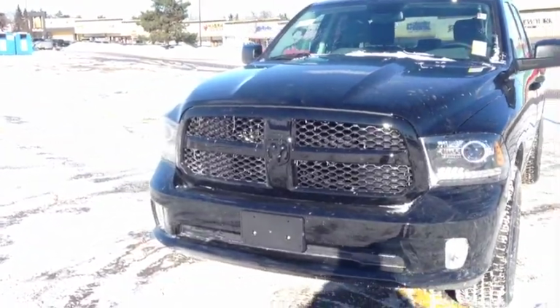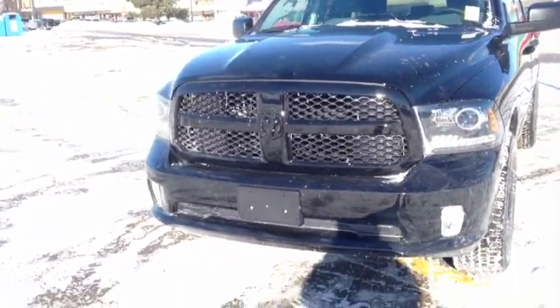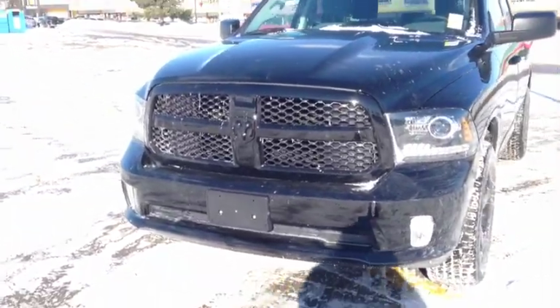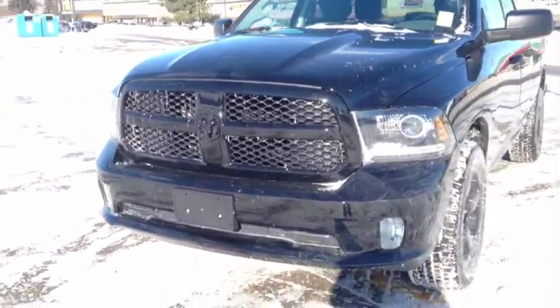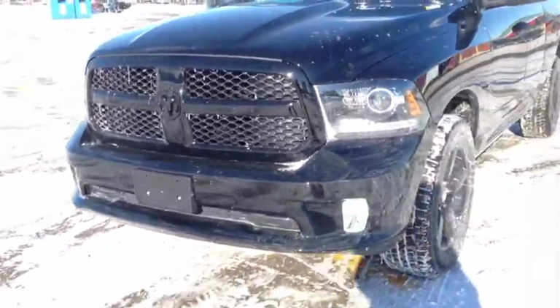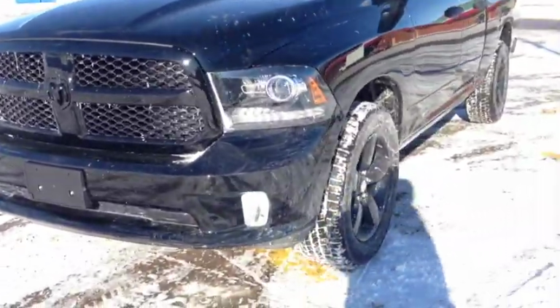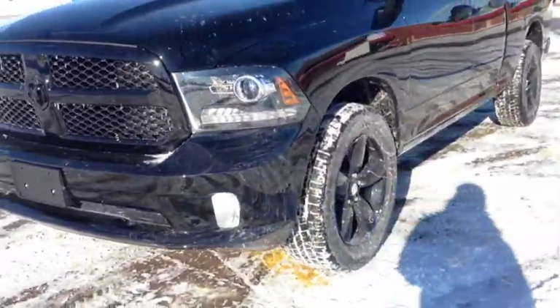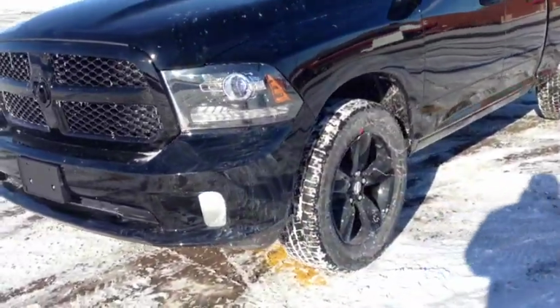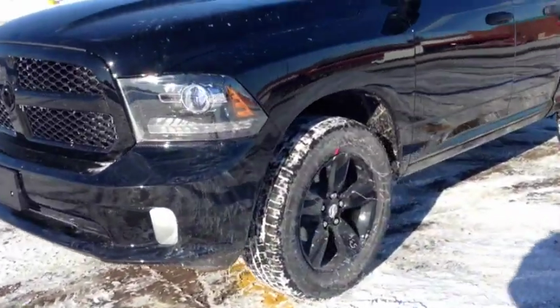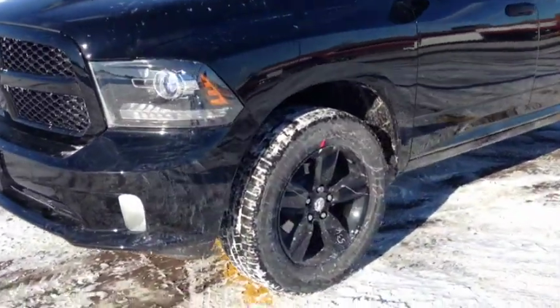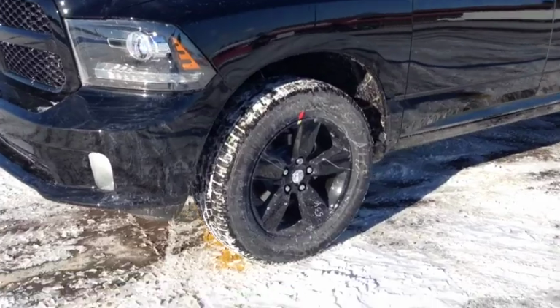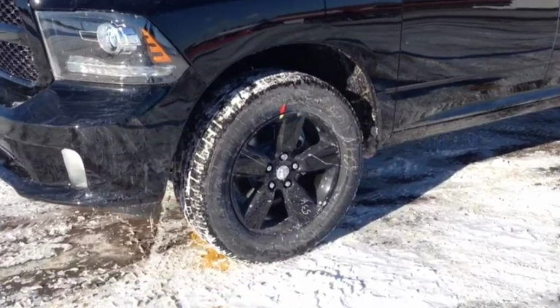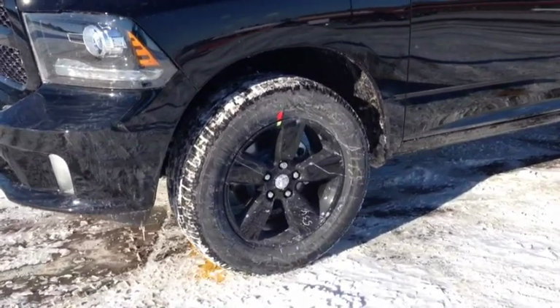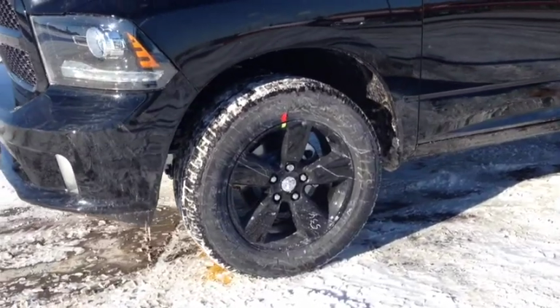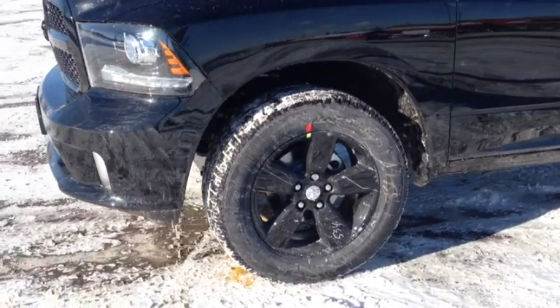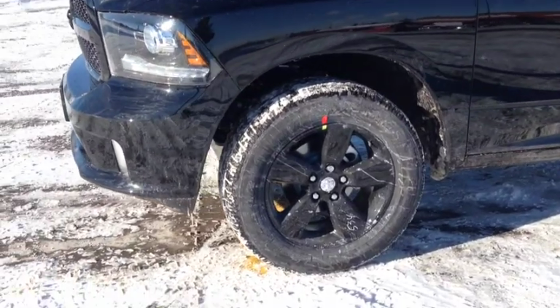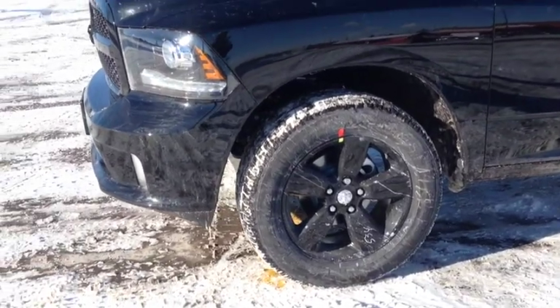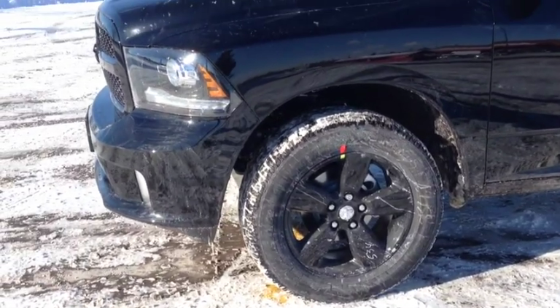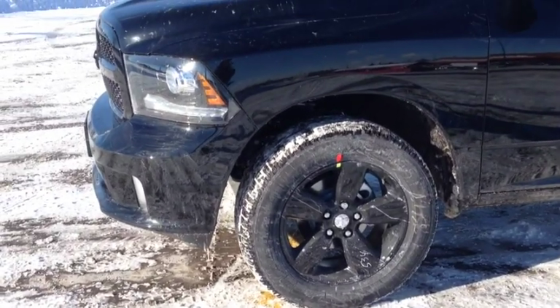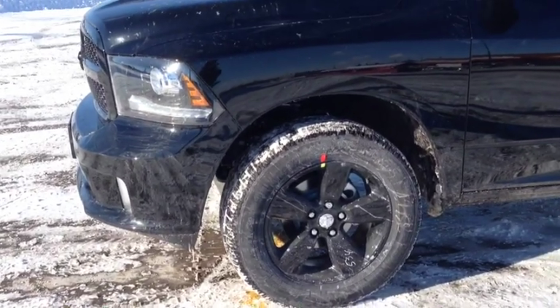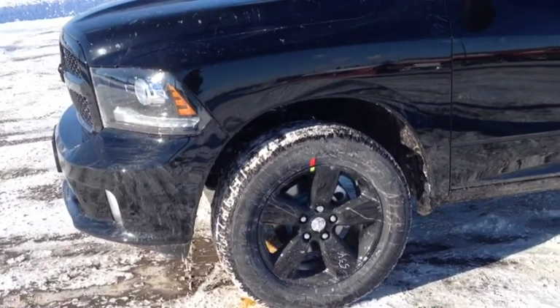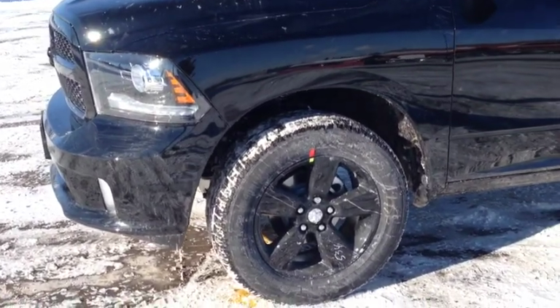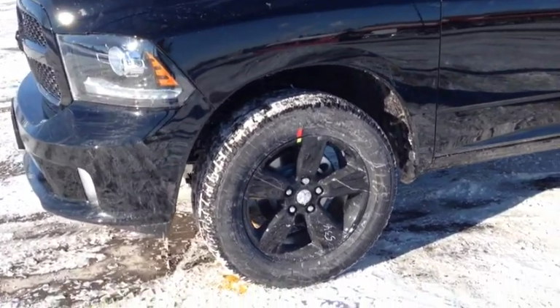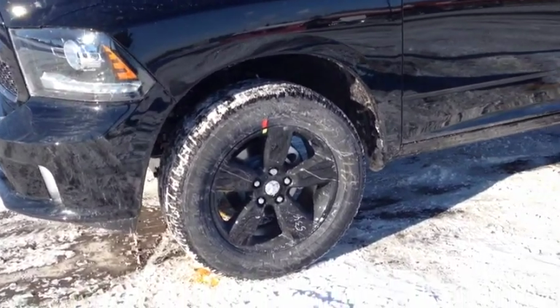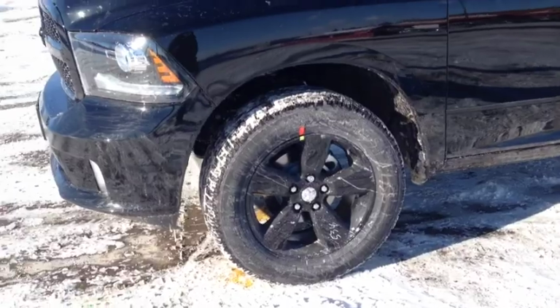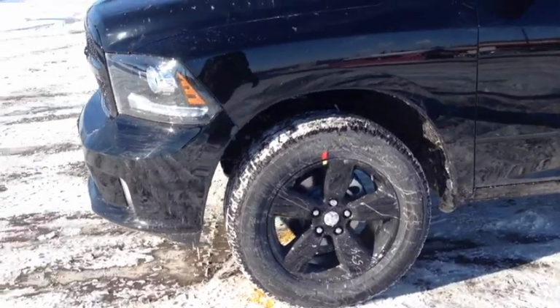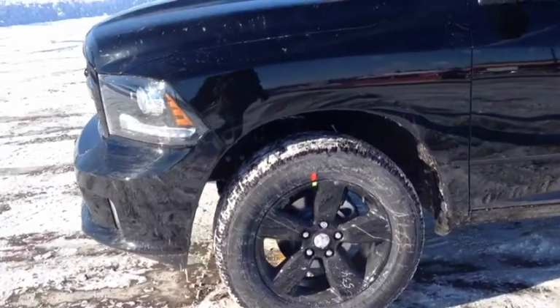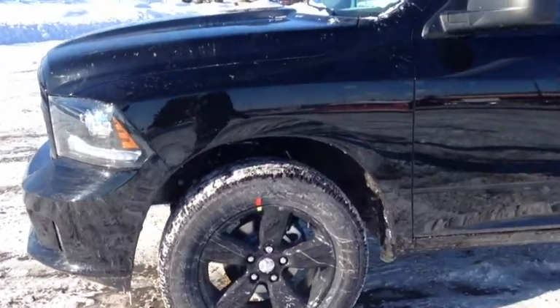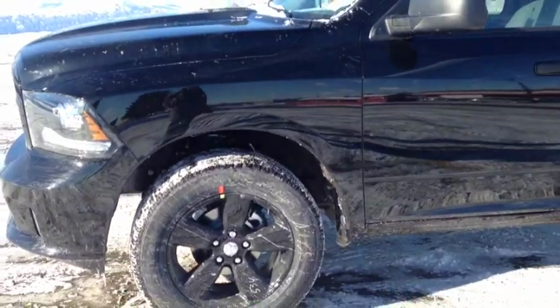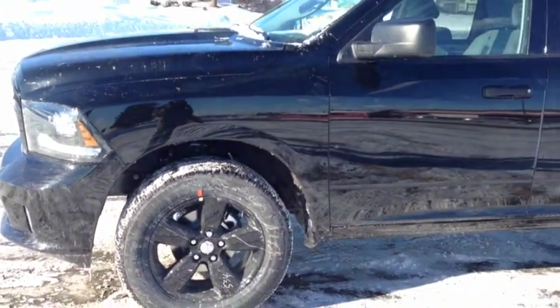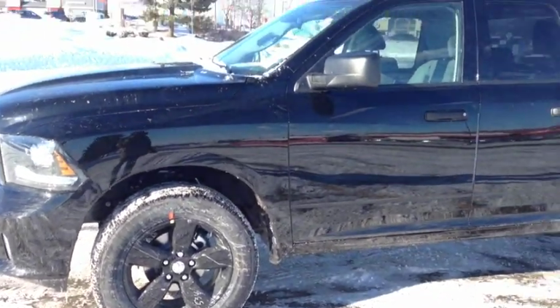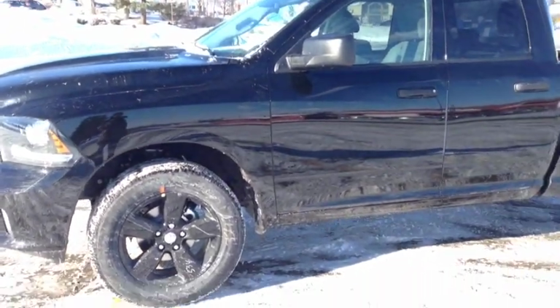We also have these black aluminum wheels with wheel locks. Very sleek and modern, very cool looking on the outside. Looks really sporty.